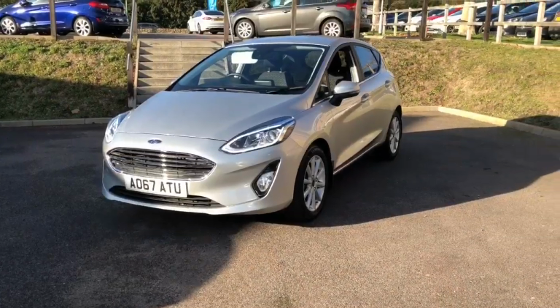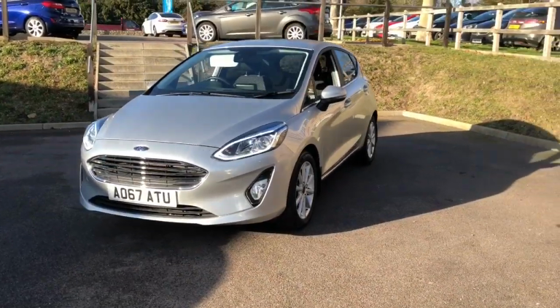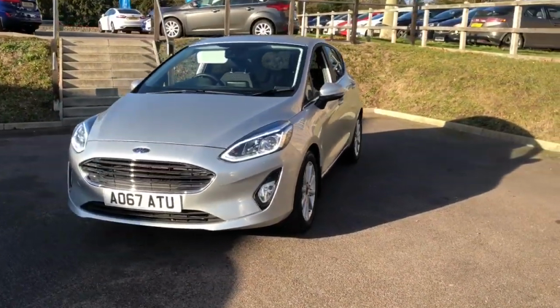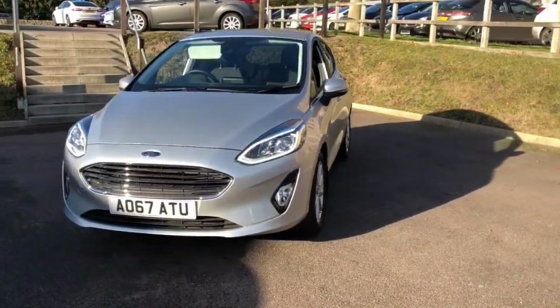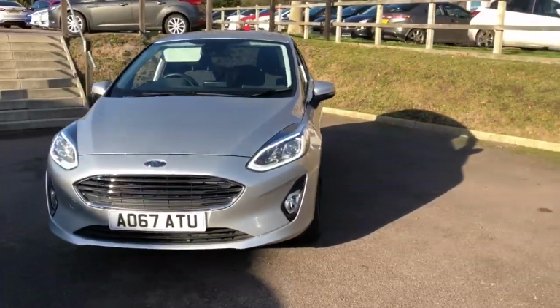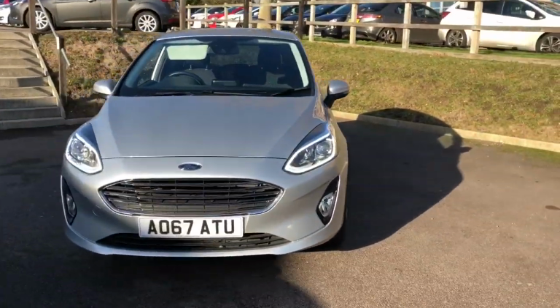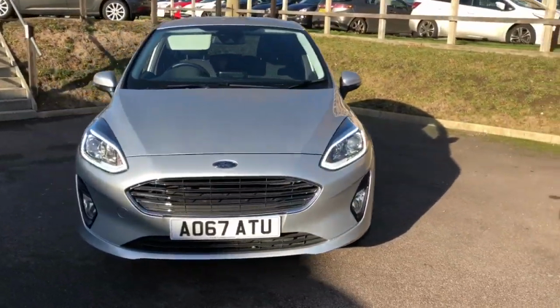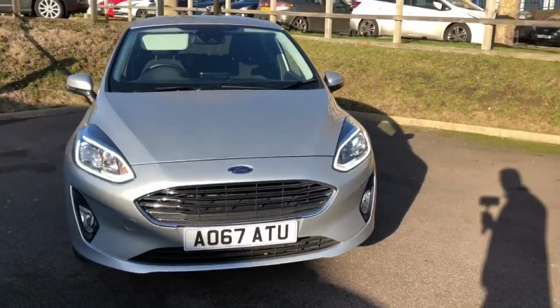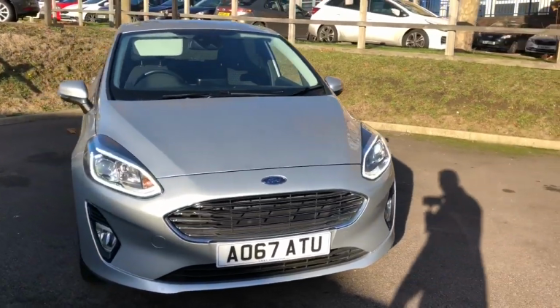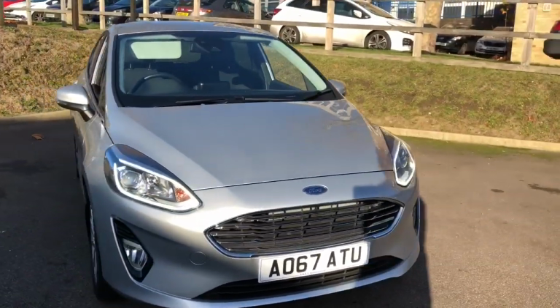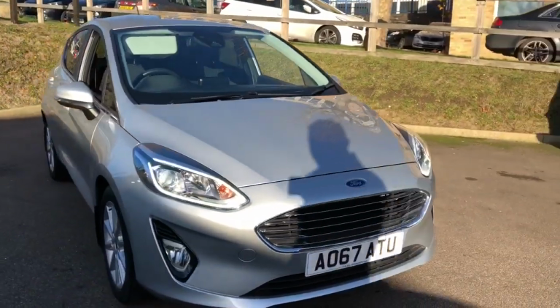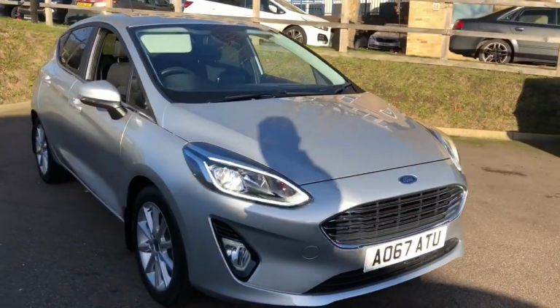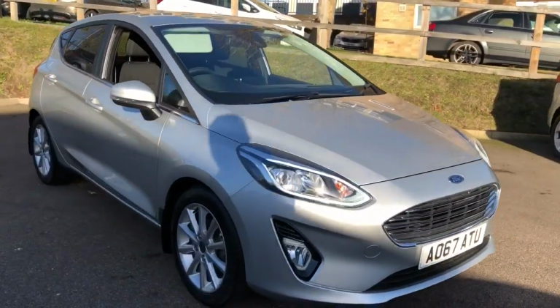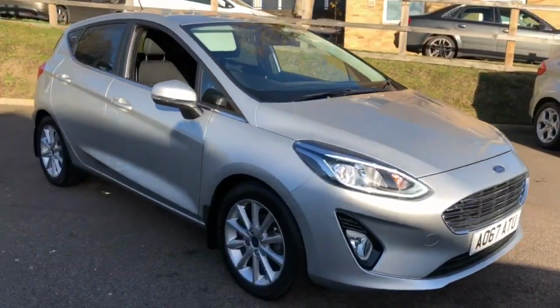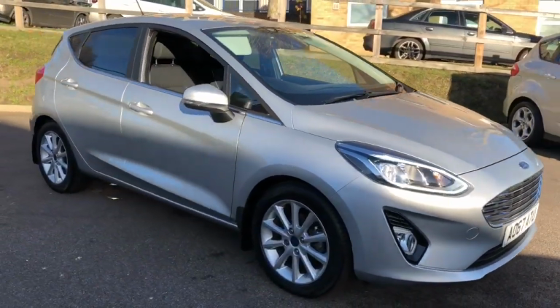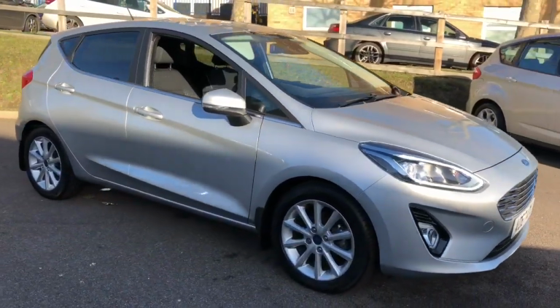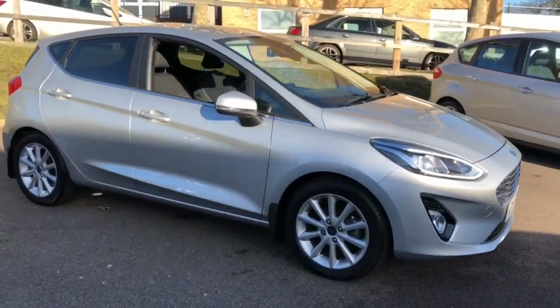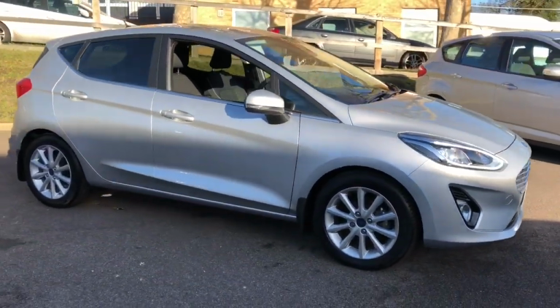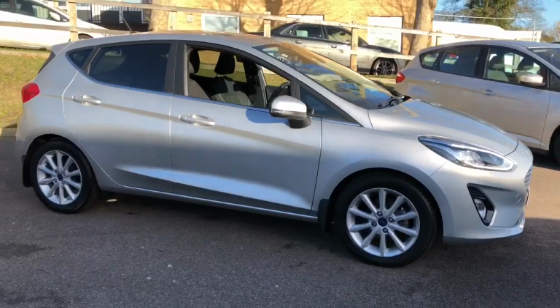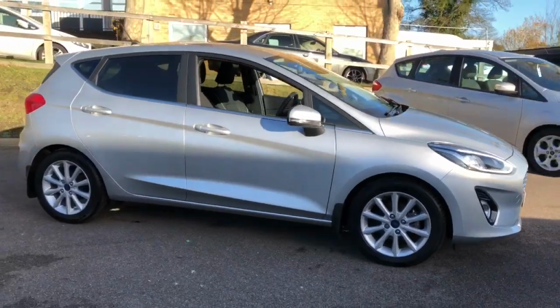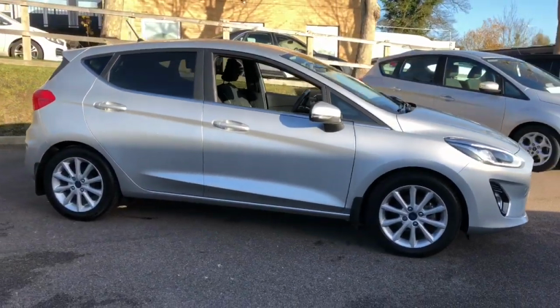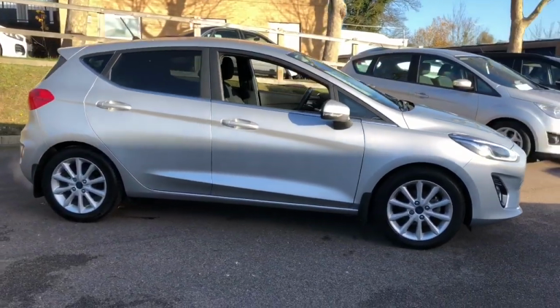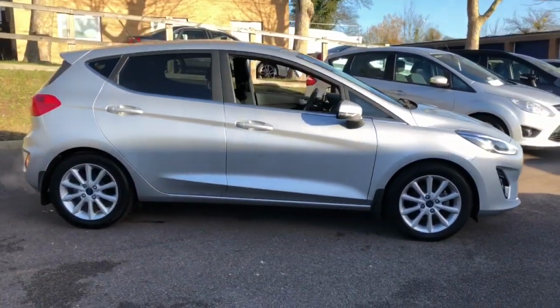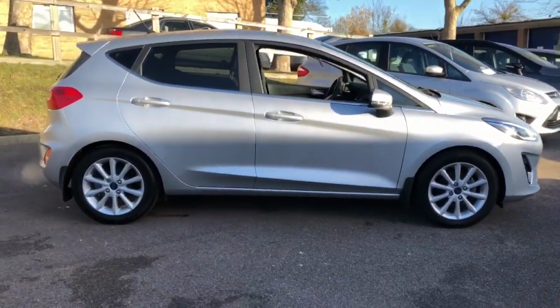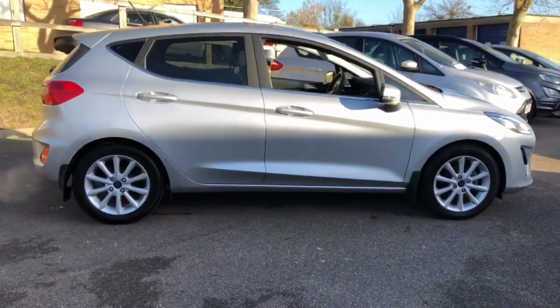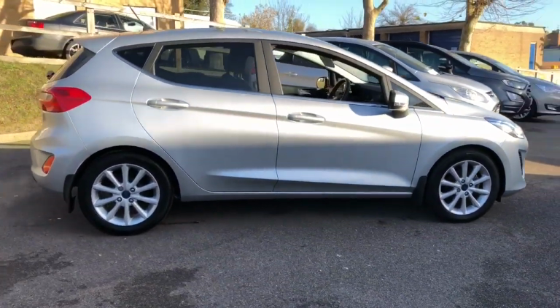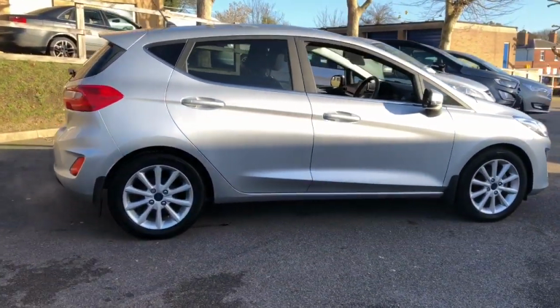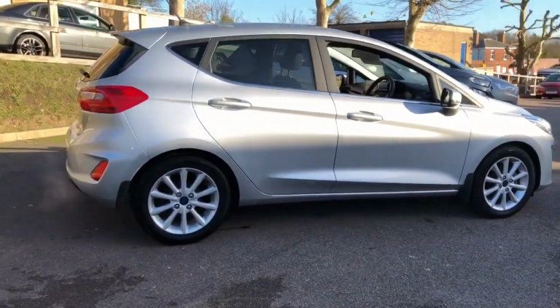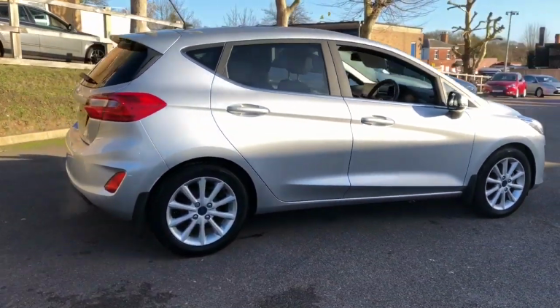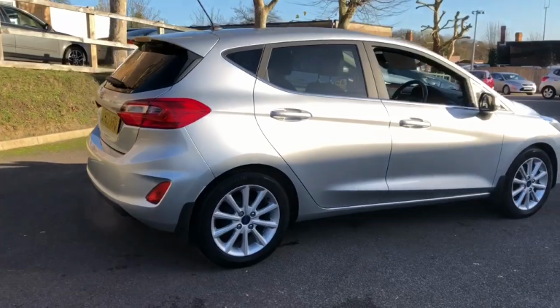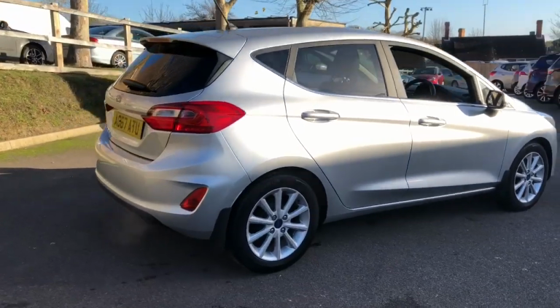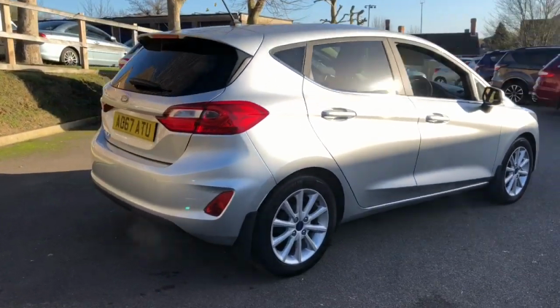Hi, I'm John from the sales team at Hammond Ford, and I'm now going to take you around our 2017 67-plate Fiesta 1-litre Titanium. This is a 100 brake horsepower version in Moondust Silver, and it has been owned by ourselves from new.